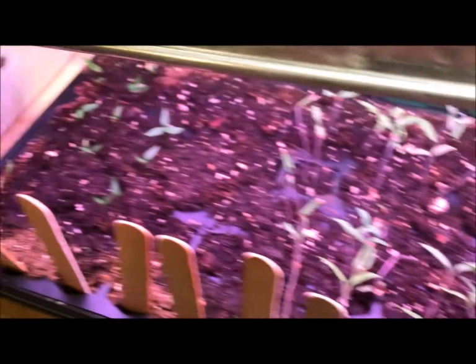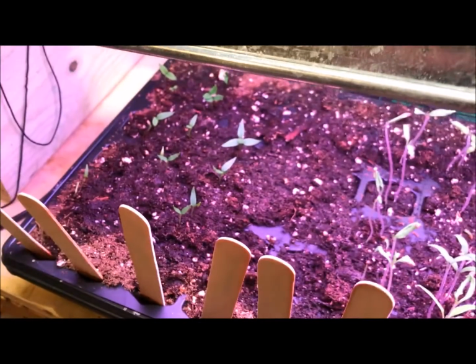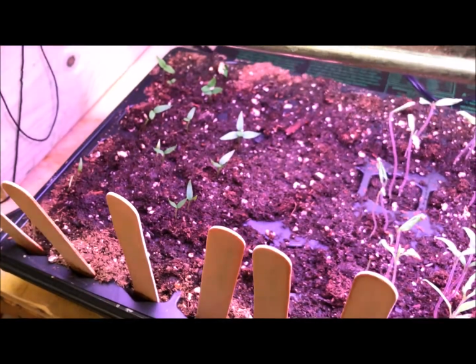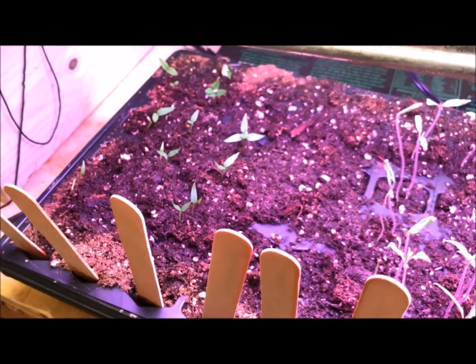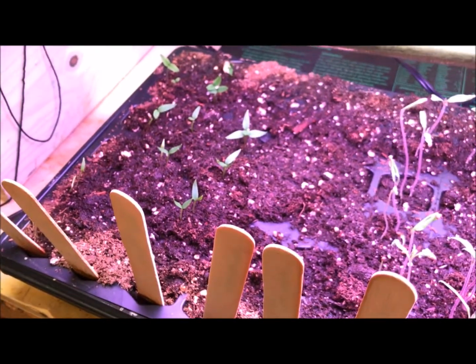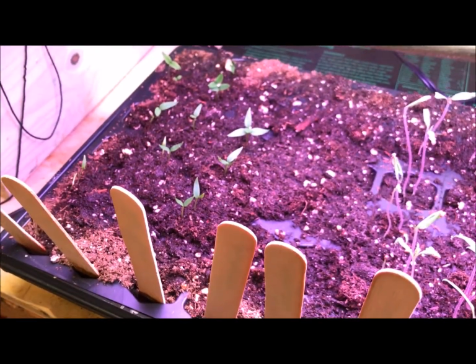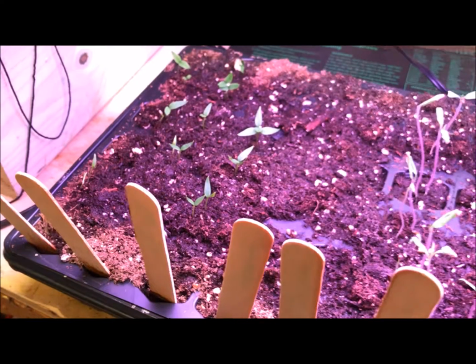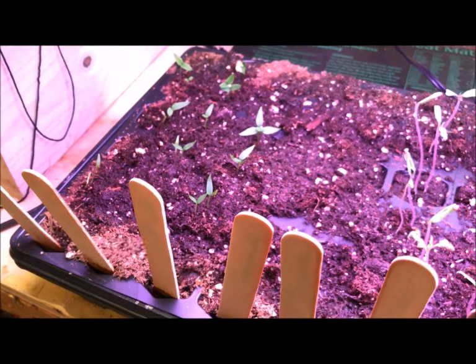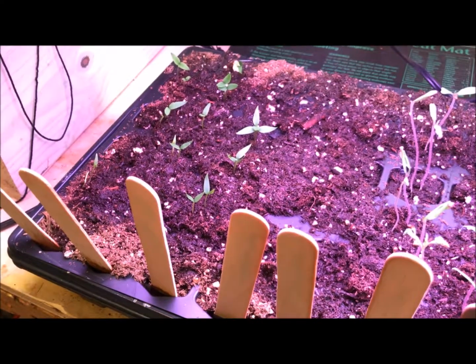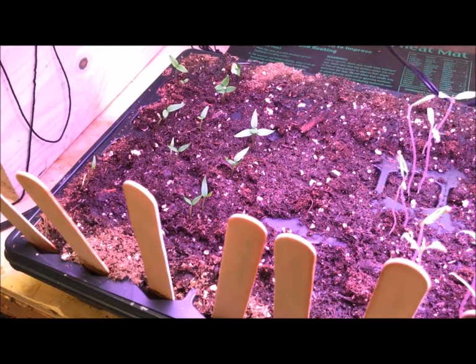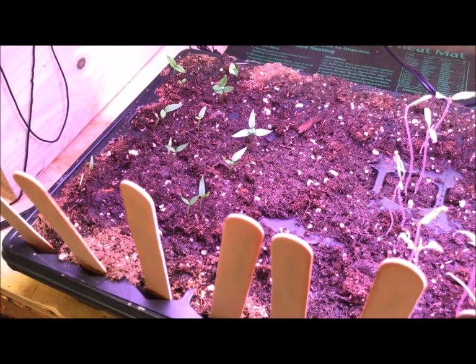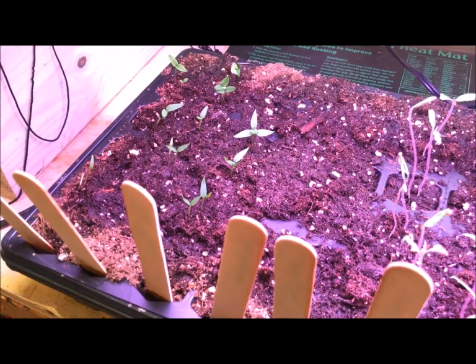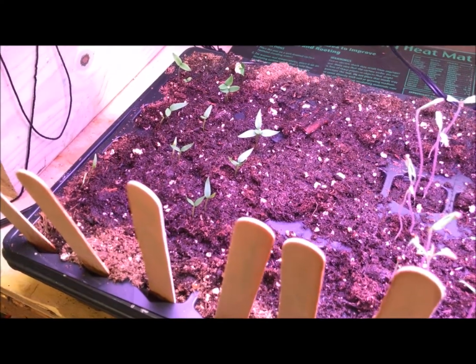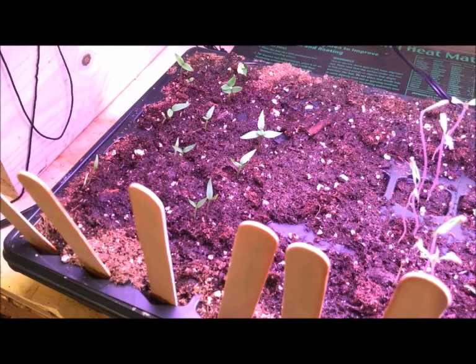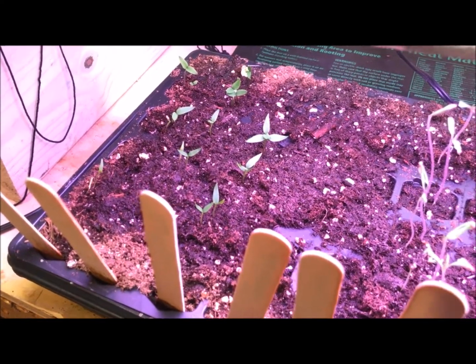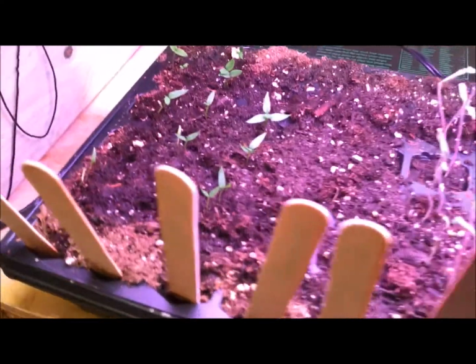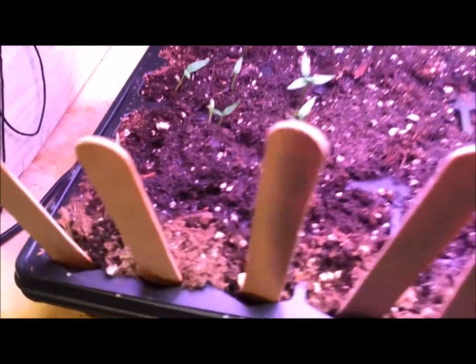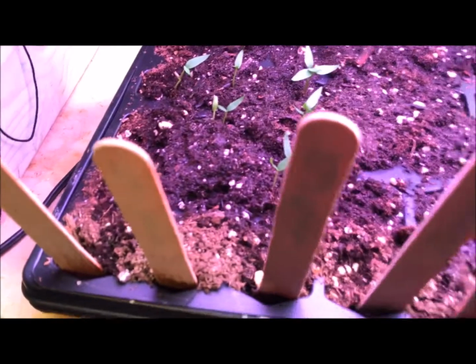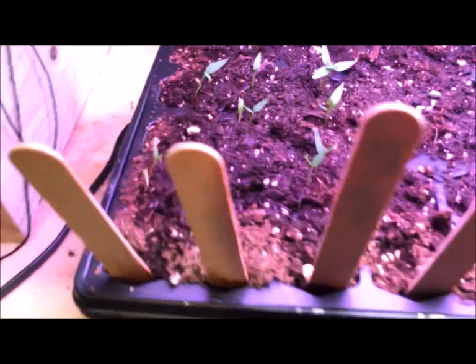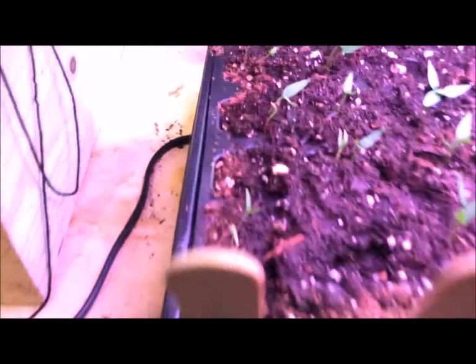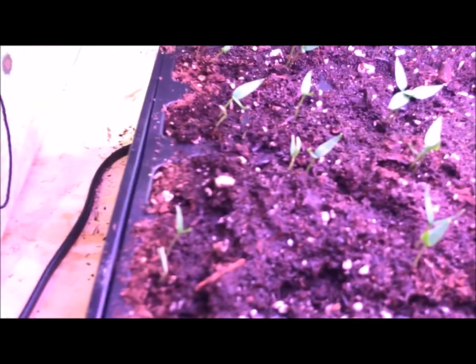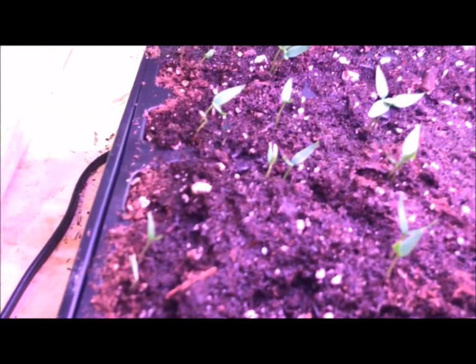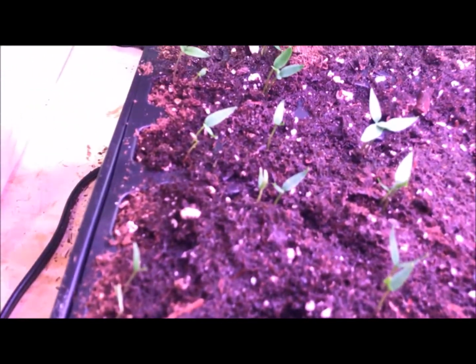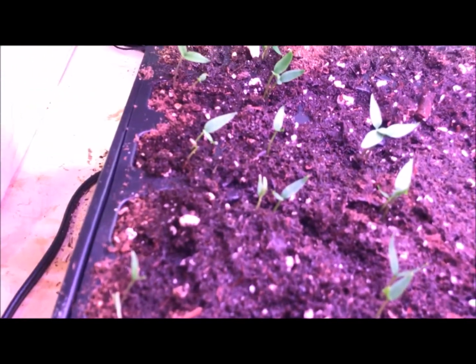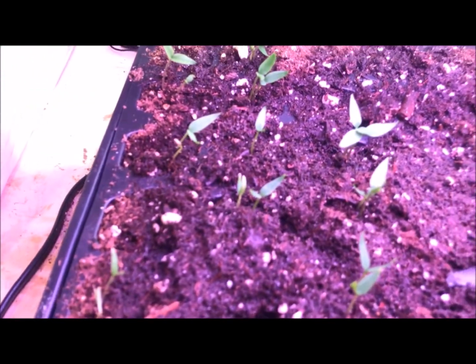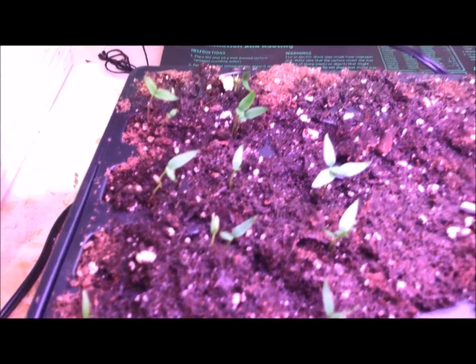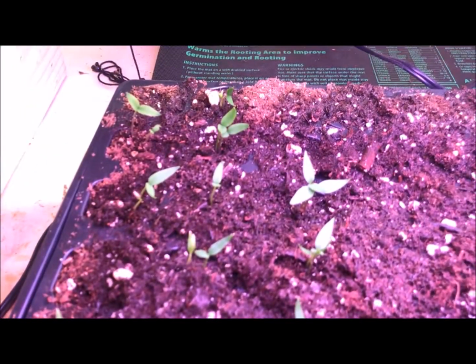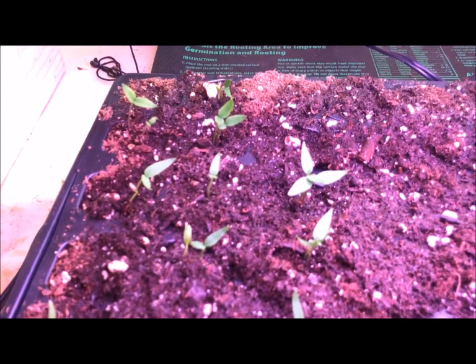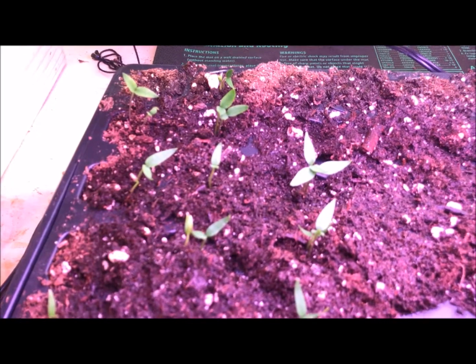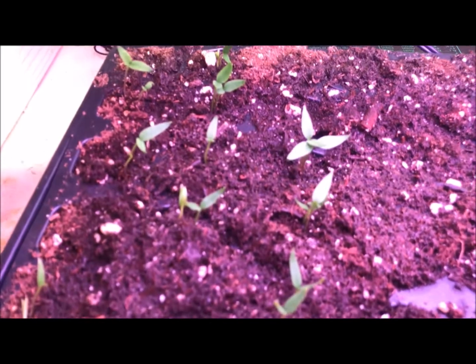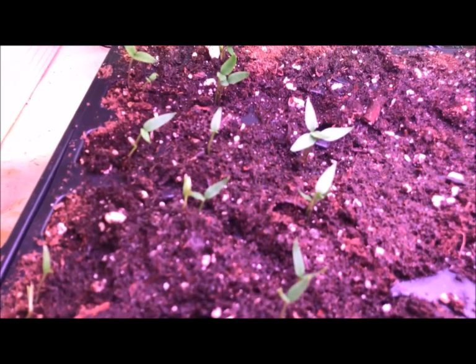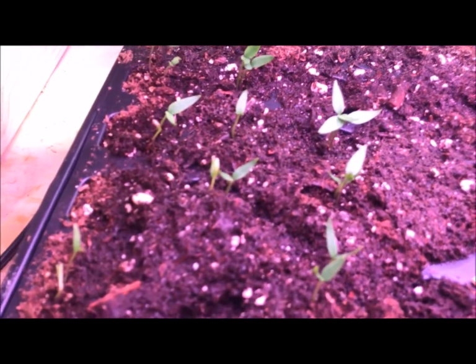Over on the pepper side, peppers are starting to come up, which makes me happy. They were really slow as usual, but they're starting to pop now. One thing you'll notice — I did do what I always hate doing.